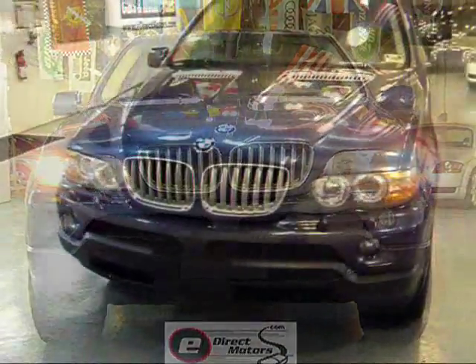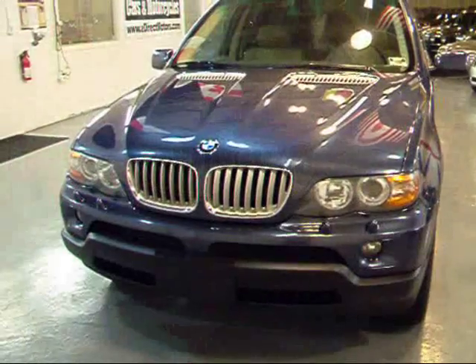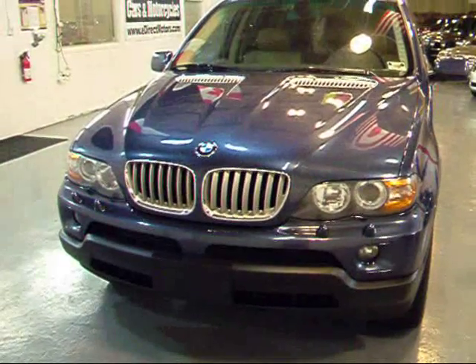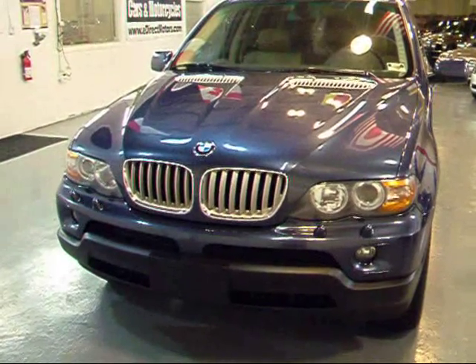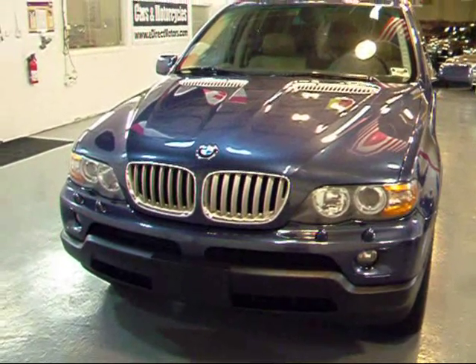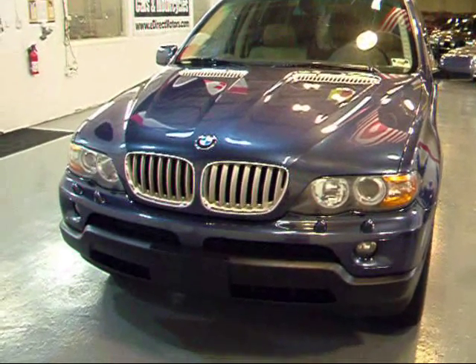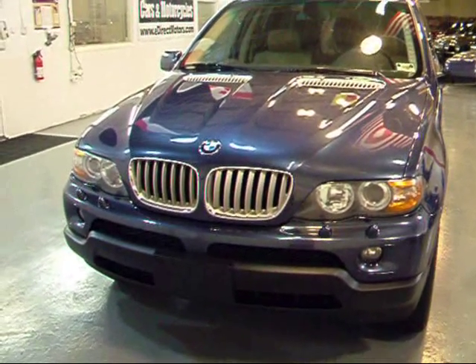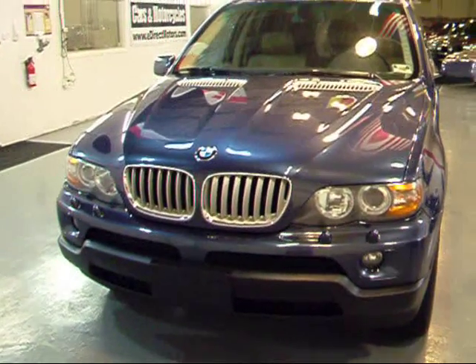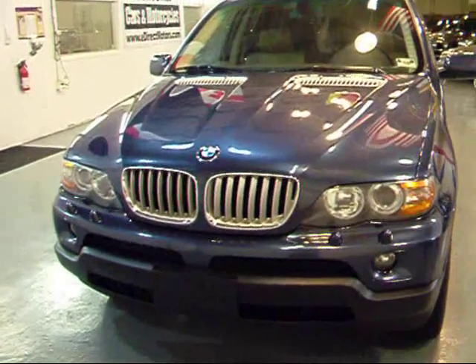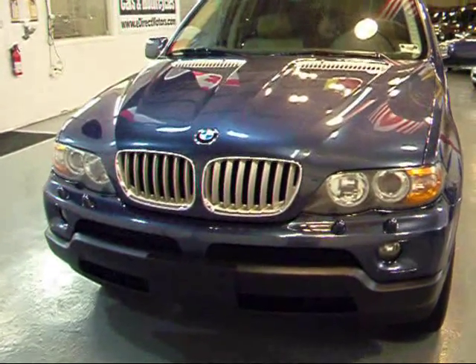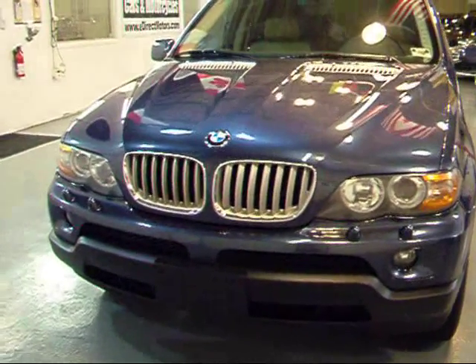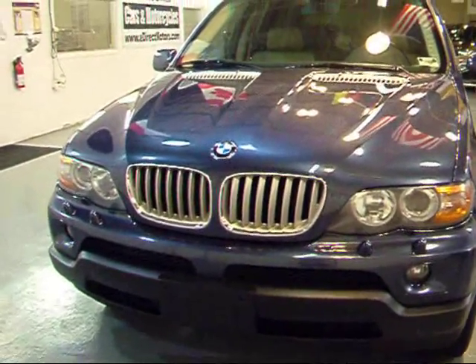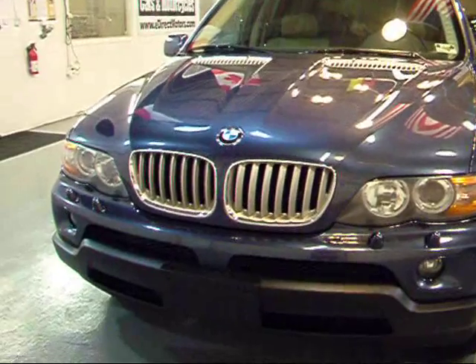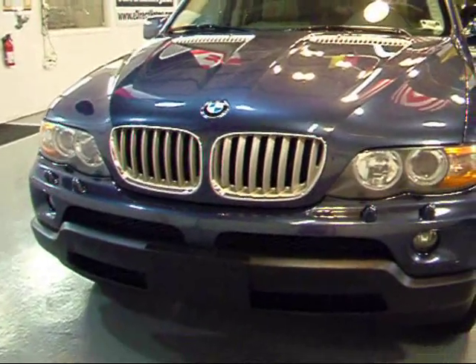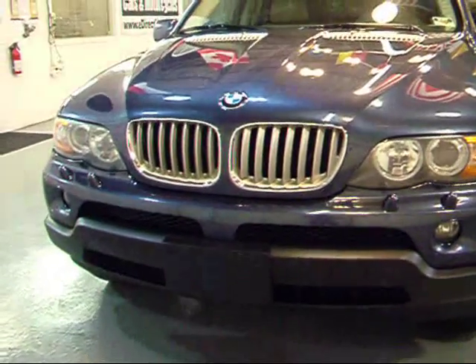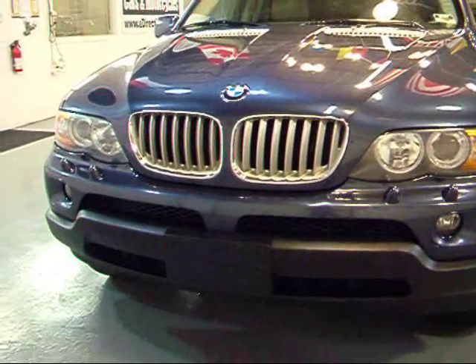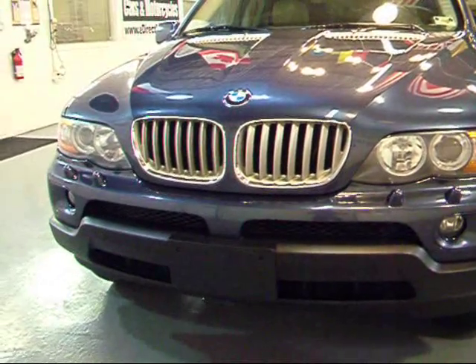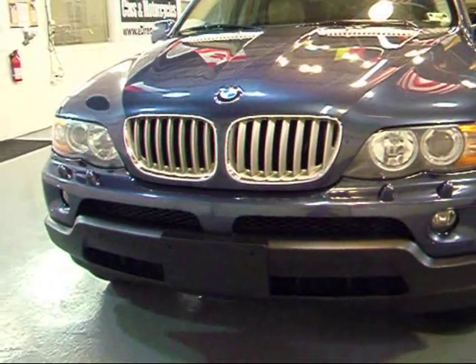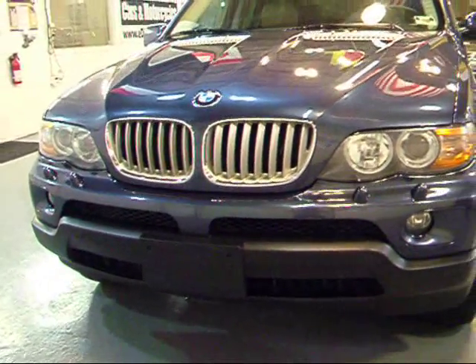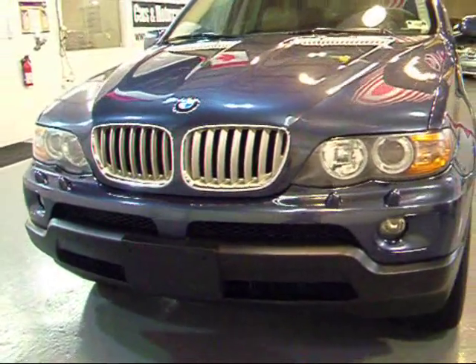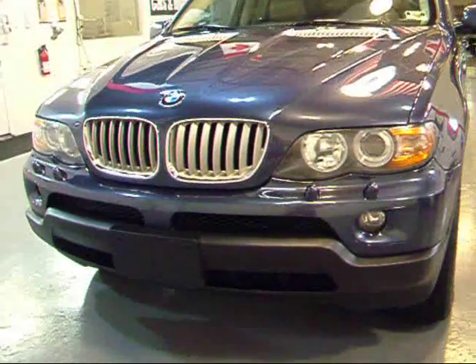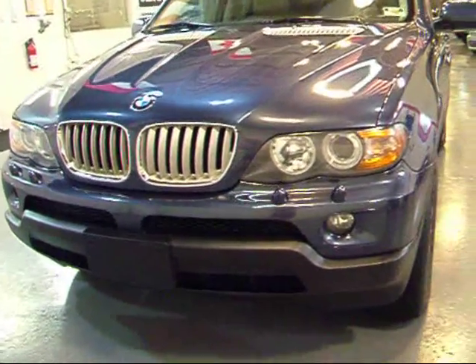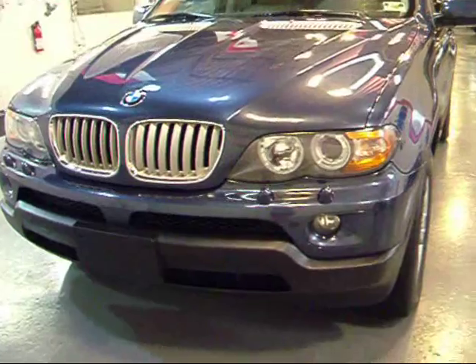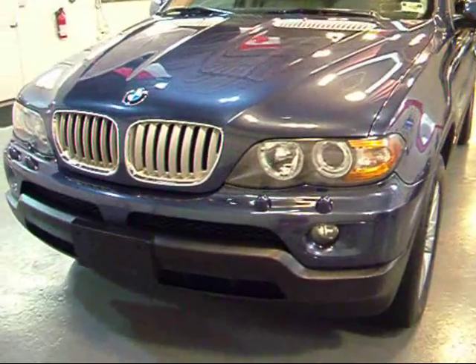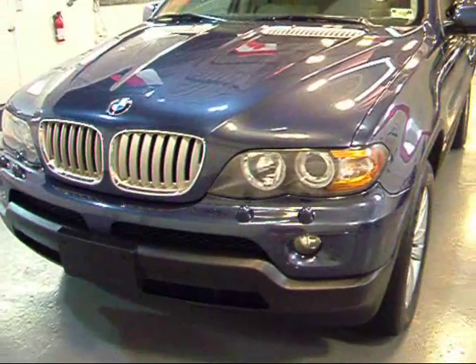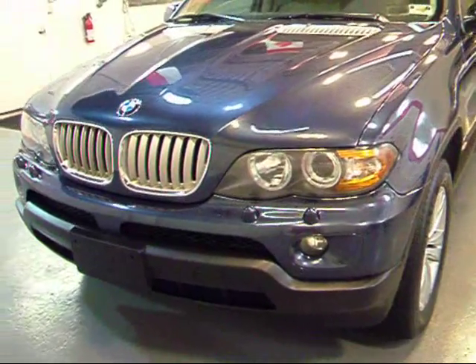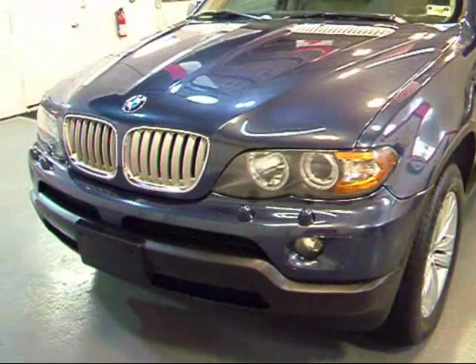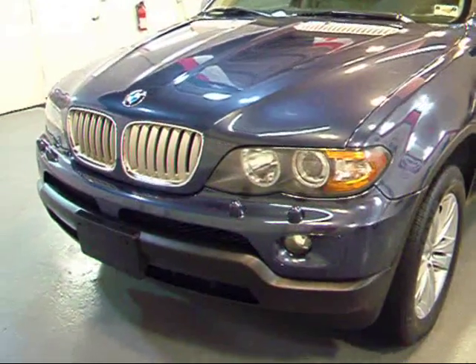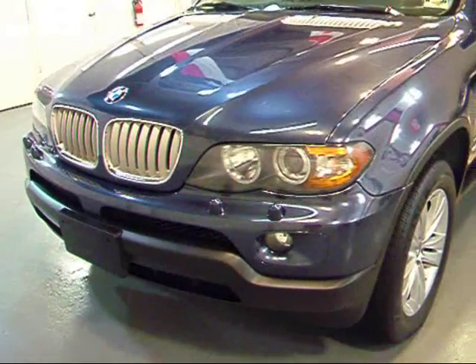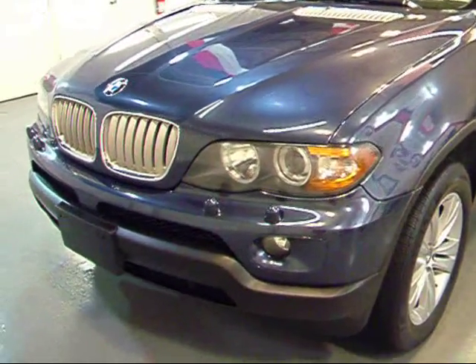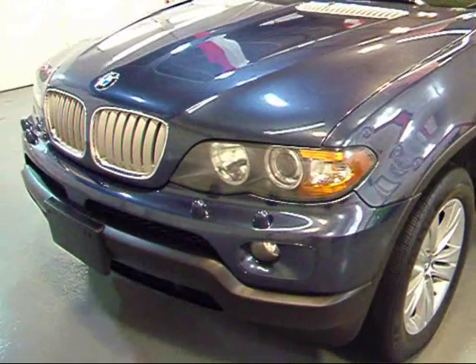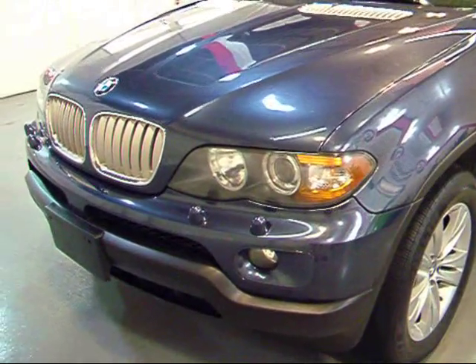A few things worth noting here. In 2004 they did a few changes to the X5. On the exterior you can see different kidney grills in the middle, and they put in the angel eyes in the front, and of course you have xenon headlights.